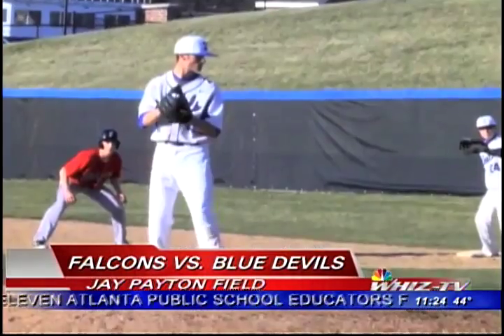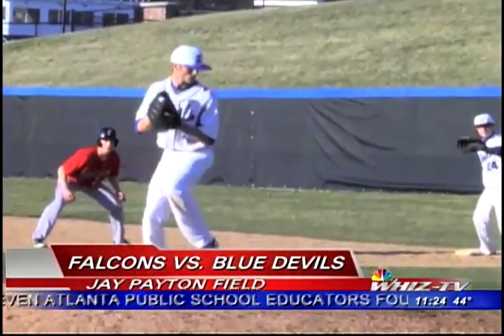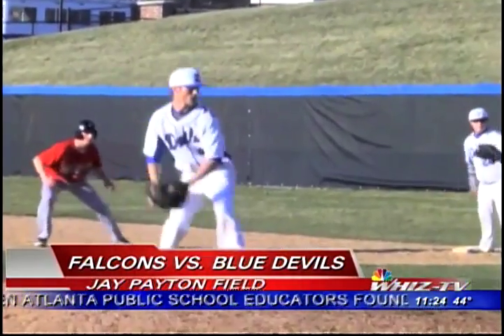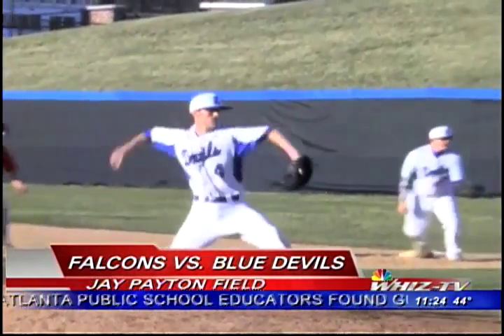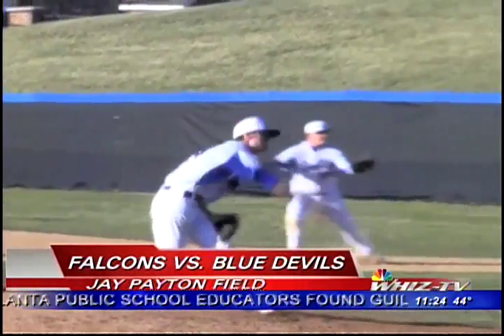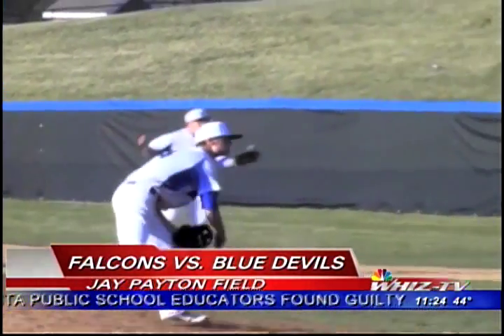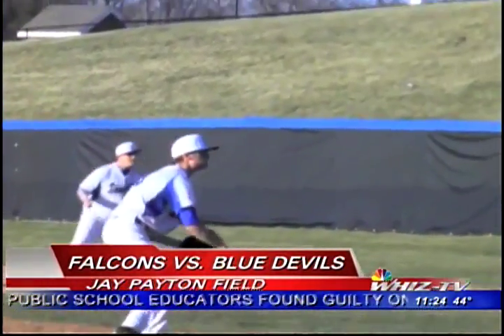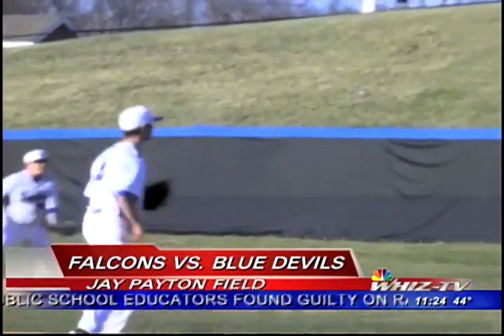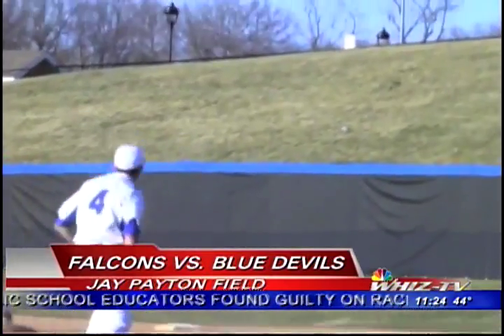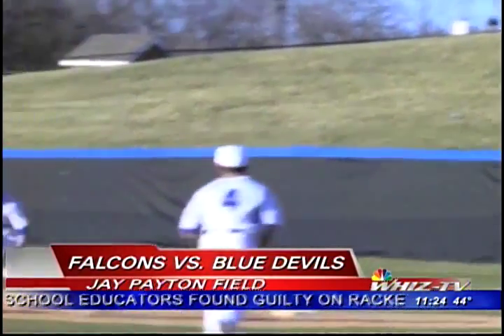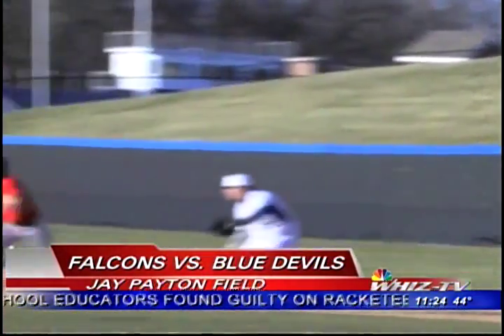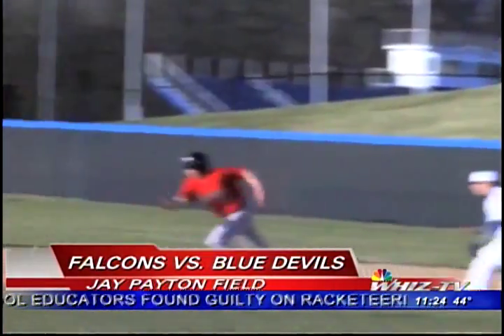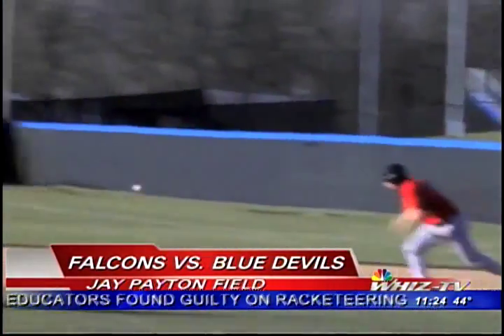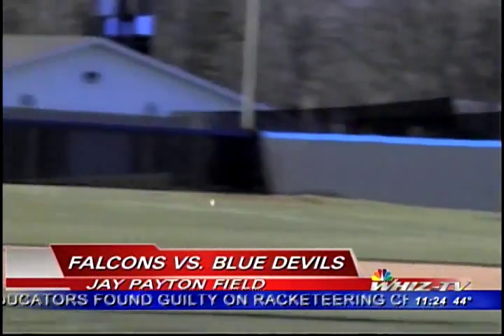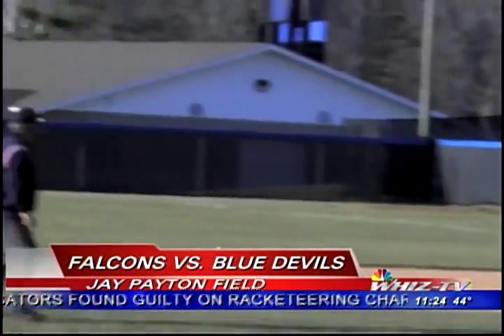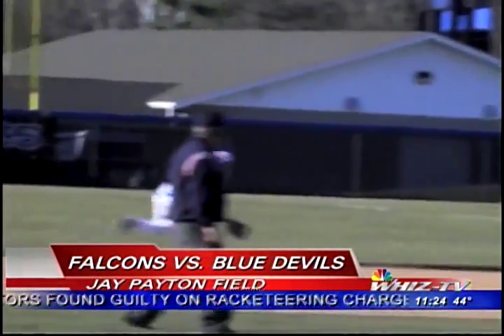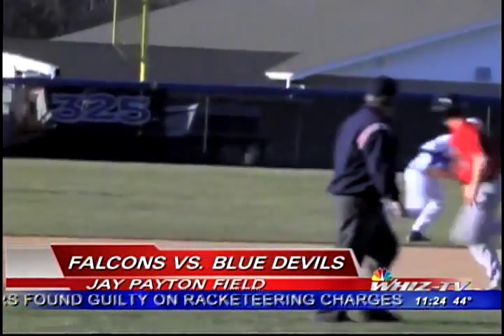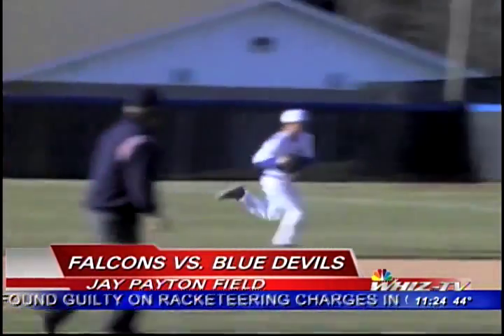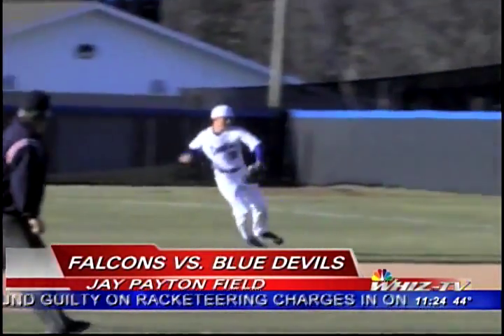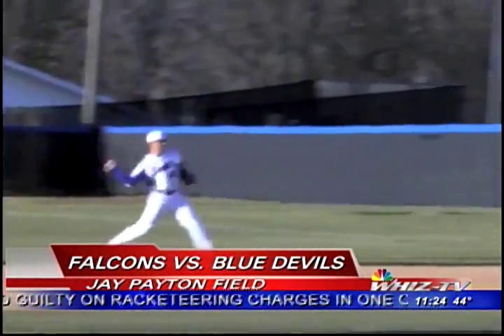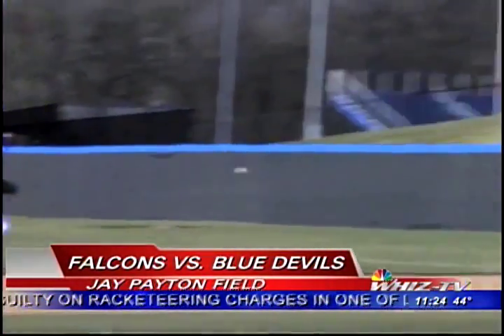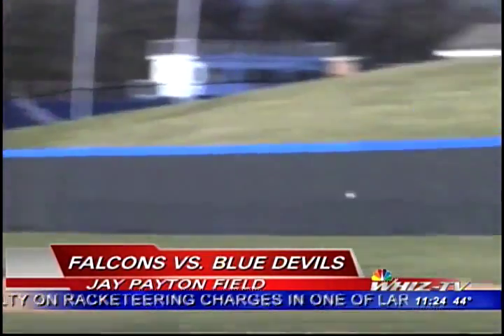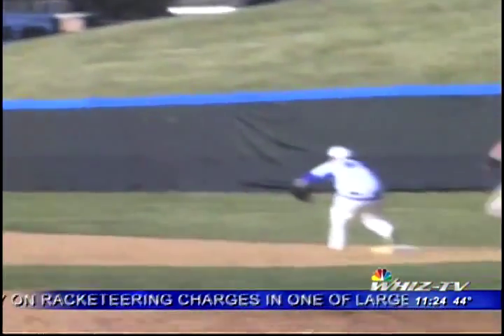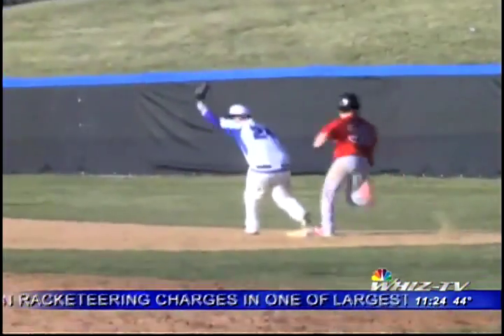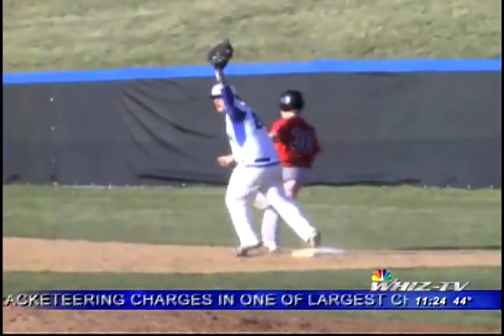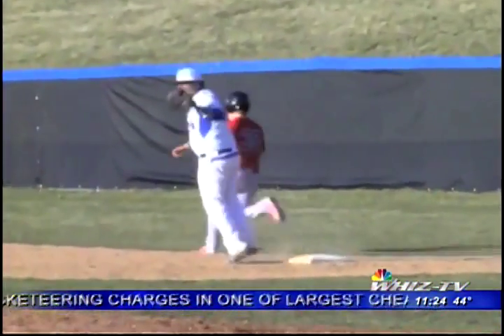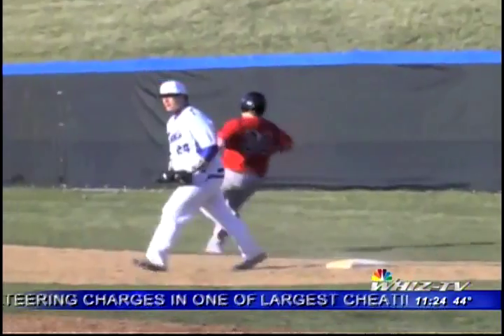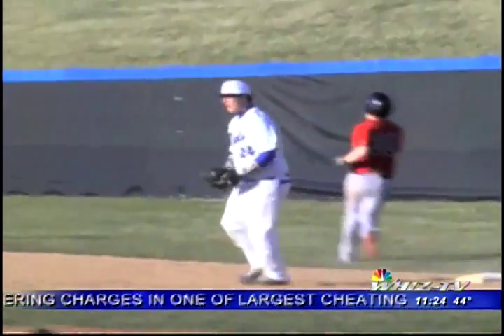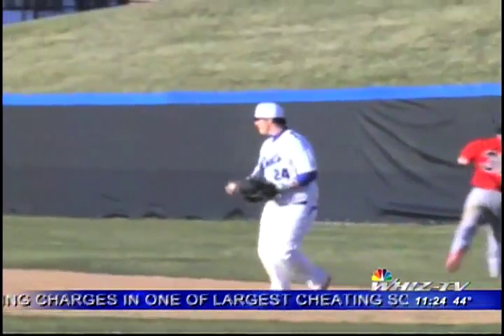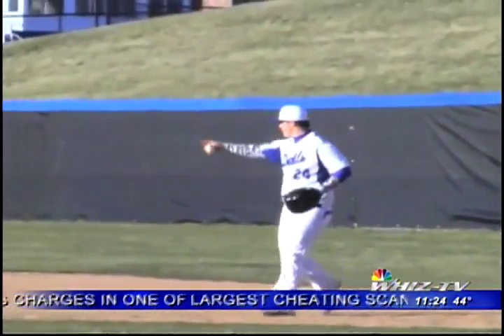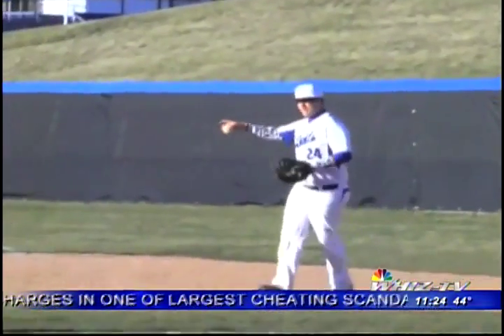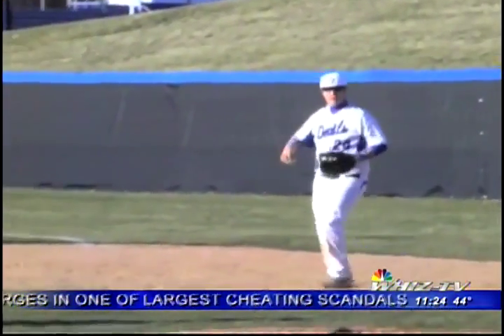Zanesville up 9-4 after the second inning. Top 5th, Brandon Pritchard flashes his leather on a grounder in the hole to keep the Falcons at bay.